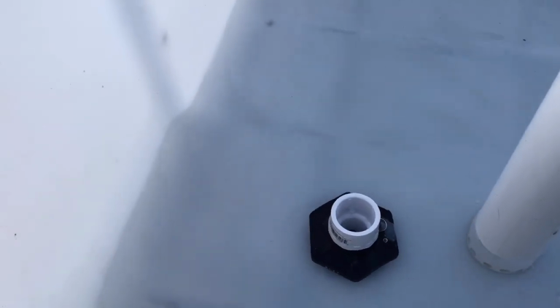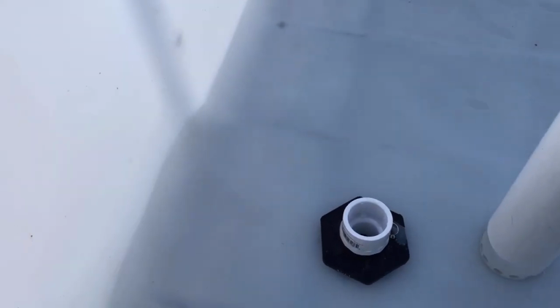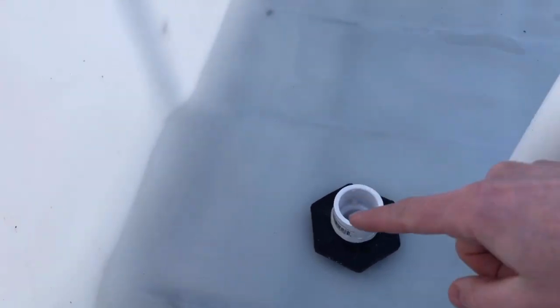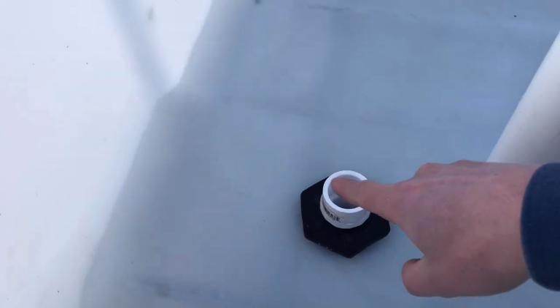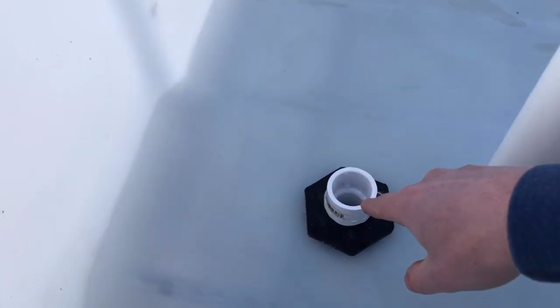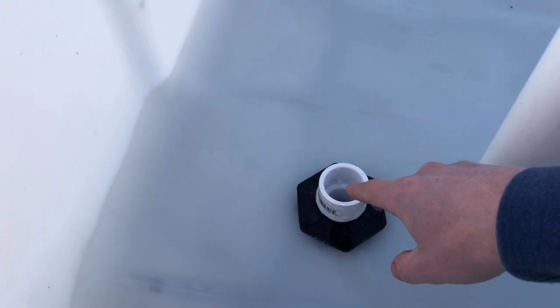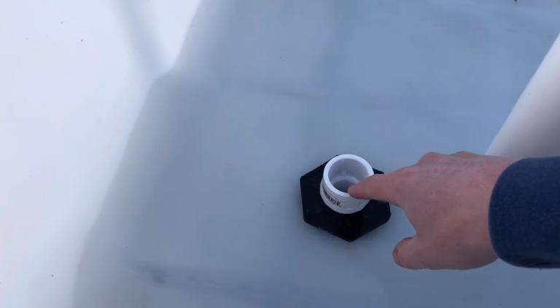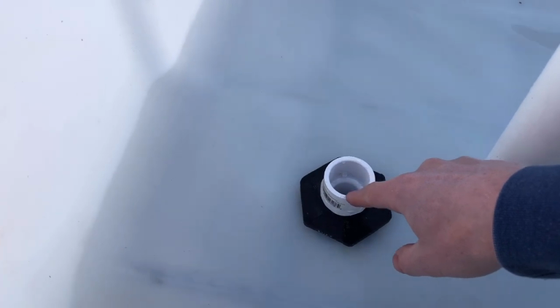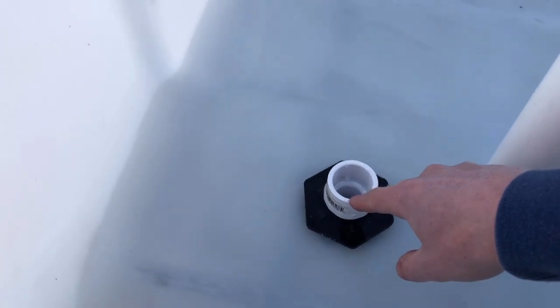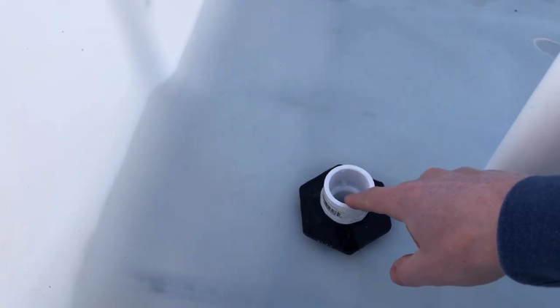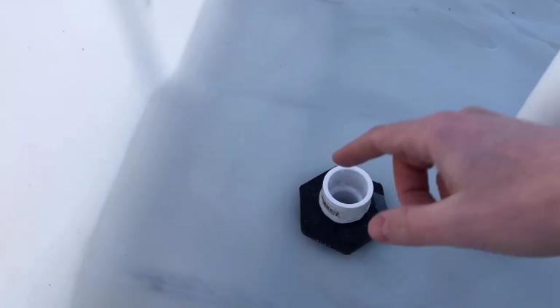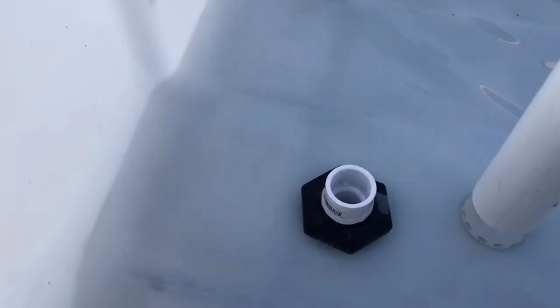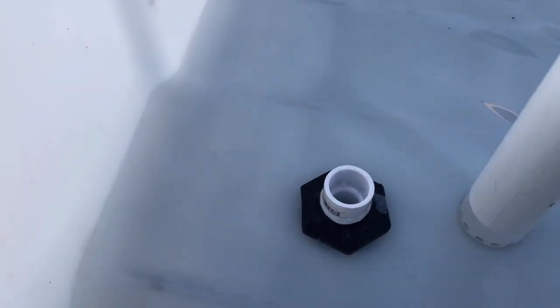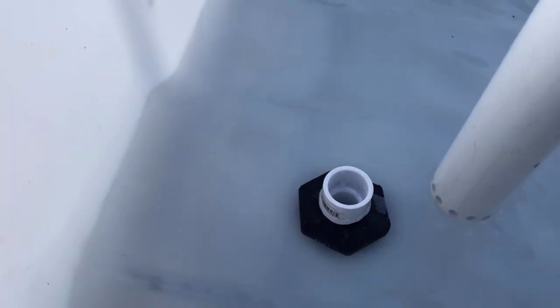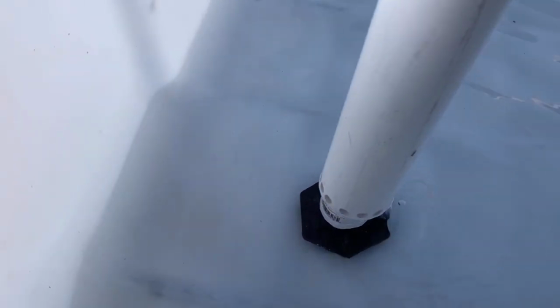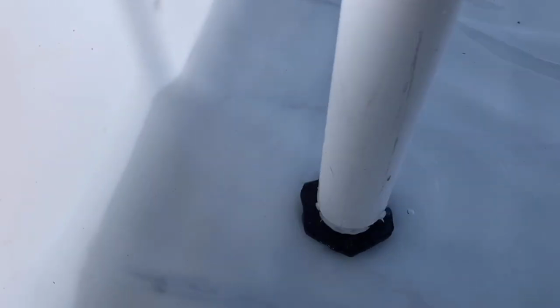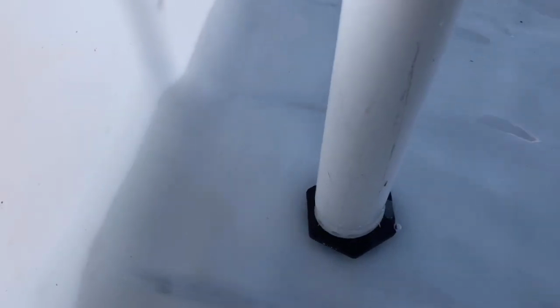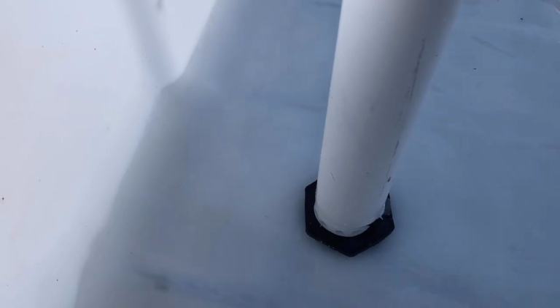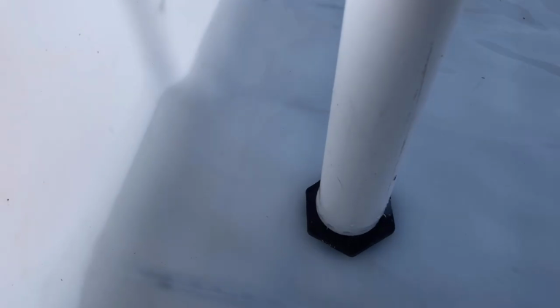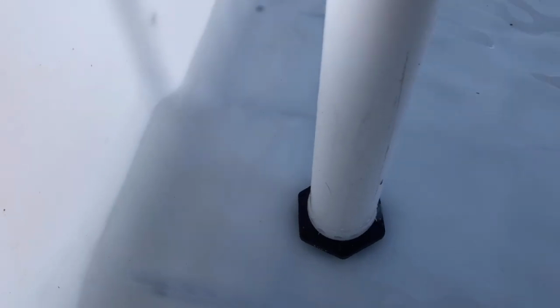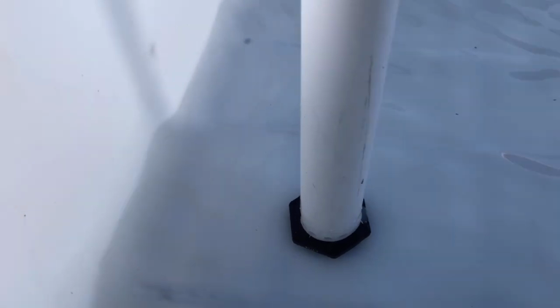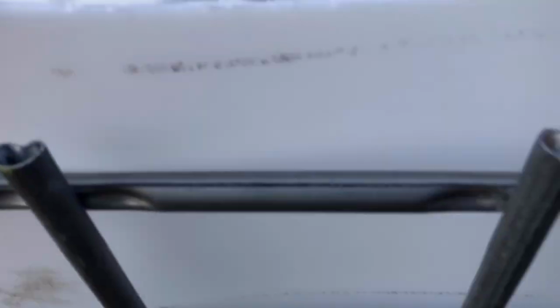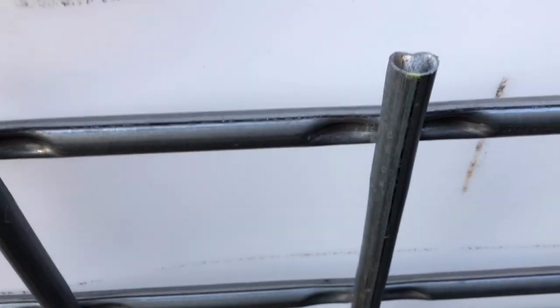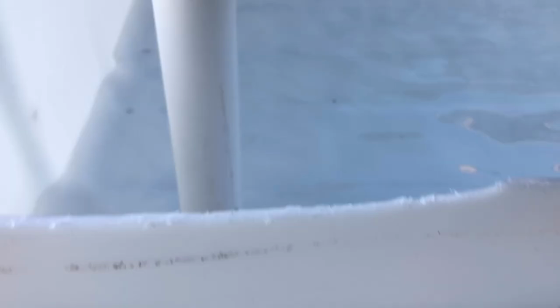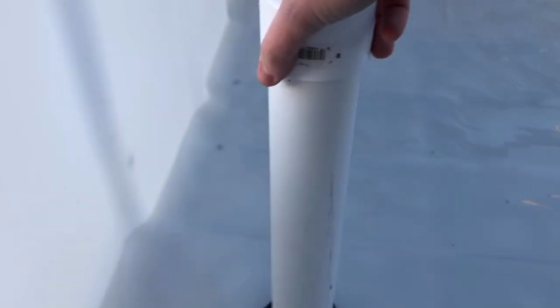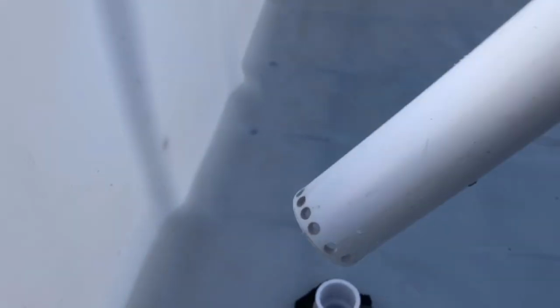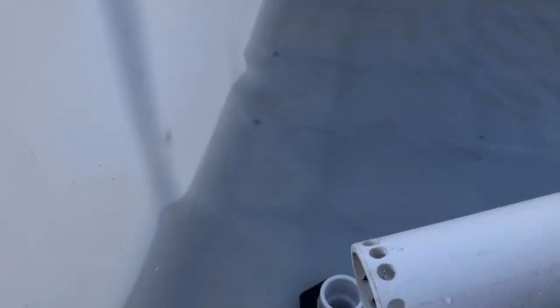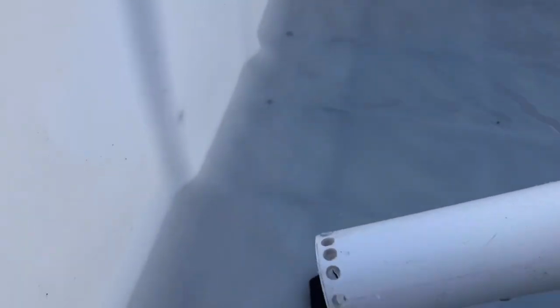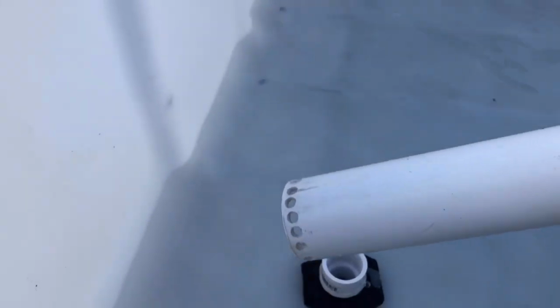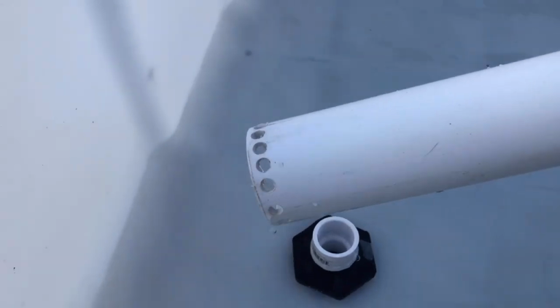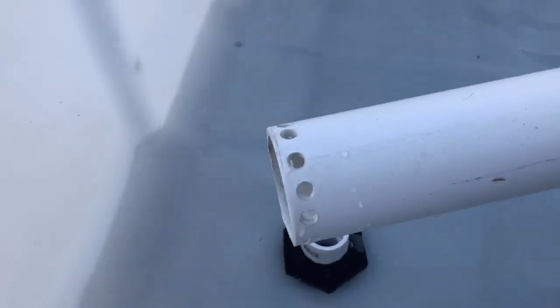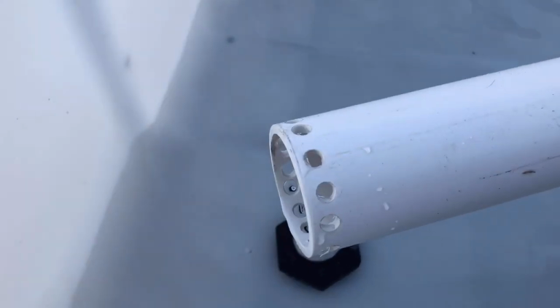We have to wait till whatever the height is of the standpipe before it'll start that suction. You can see the holes on the bottom of that one.